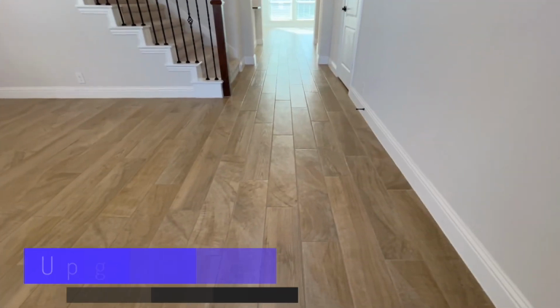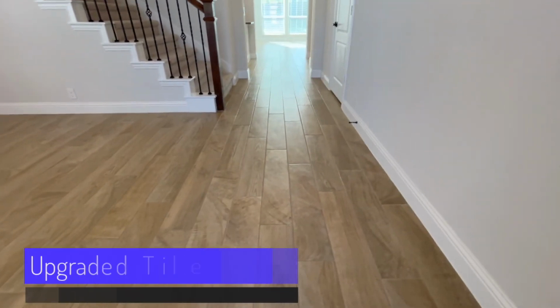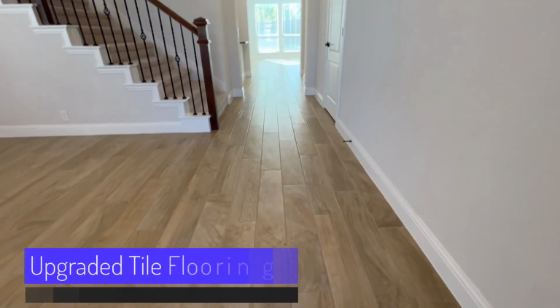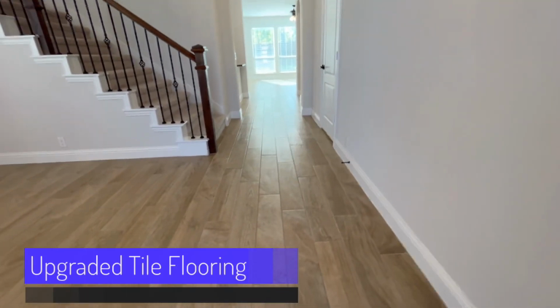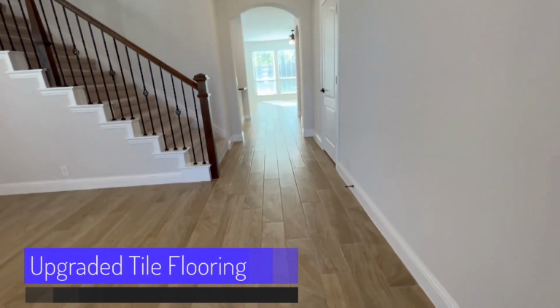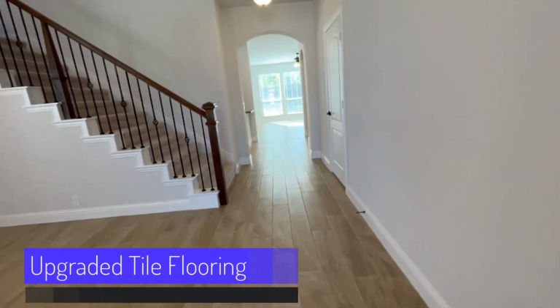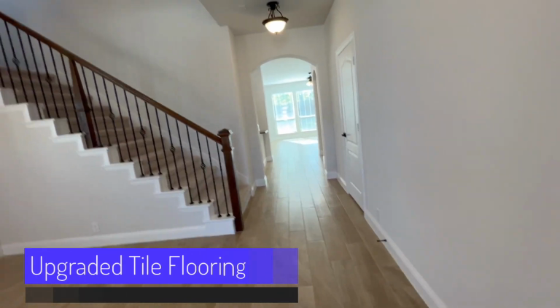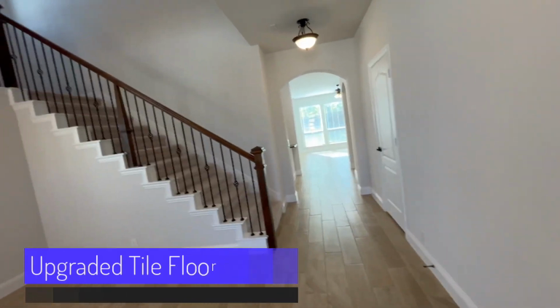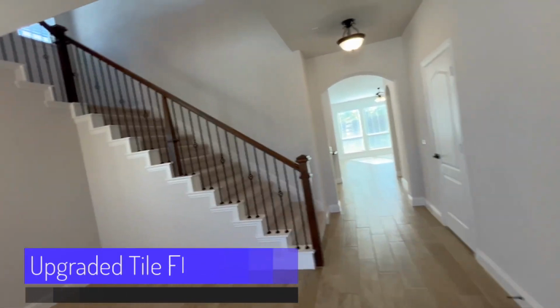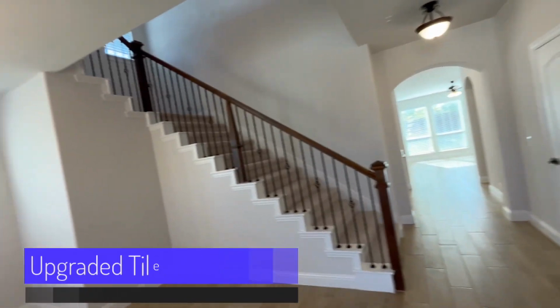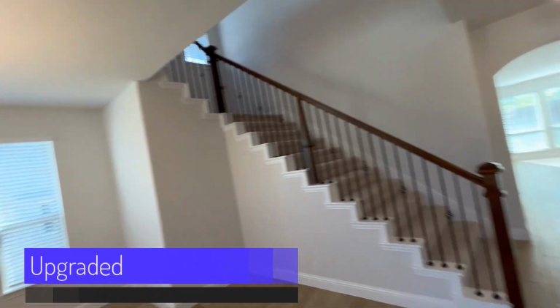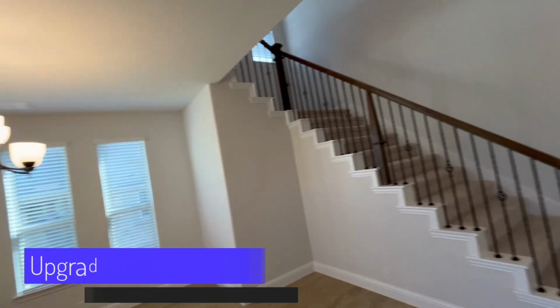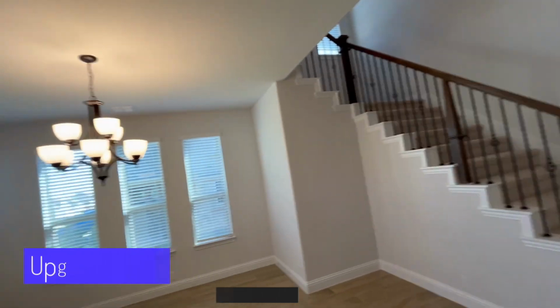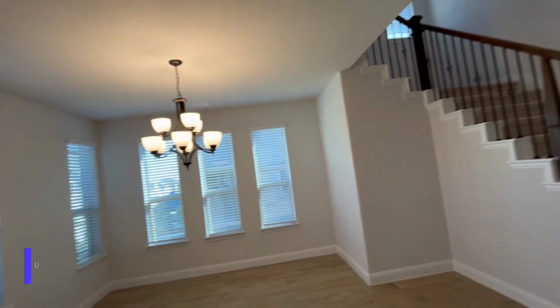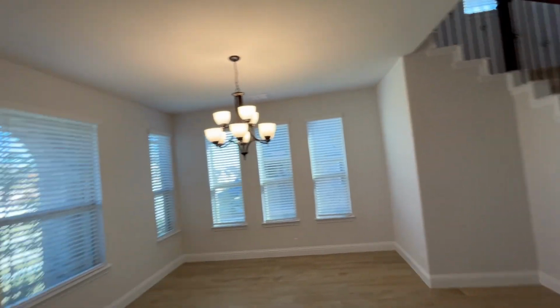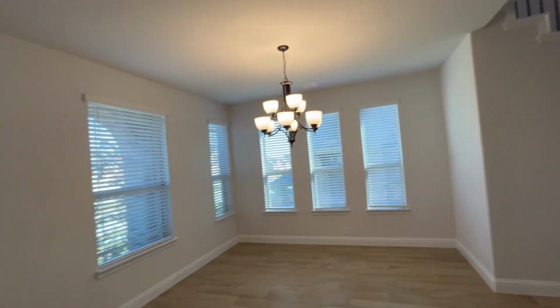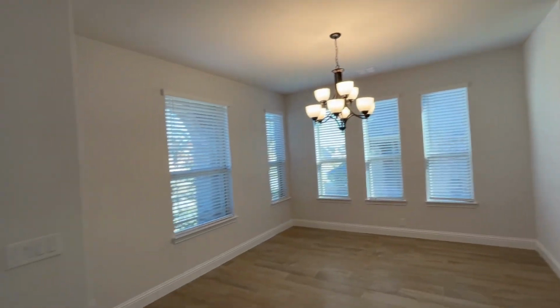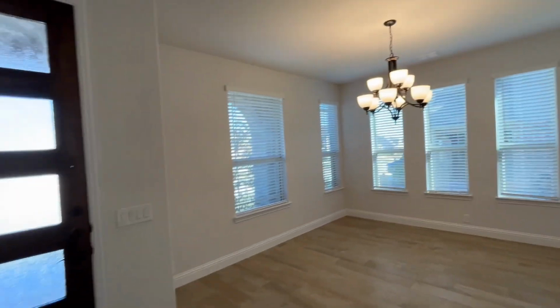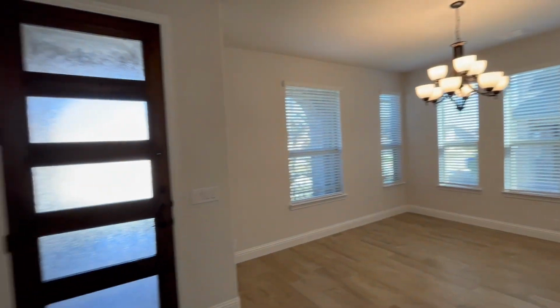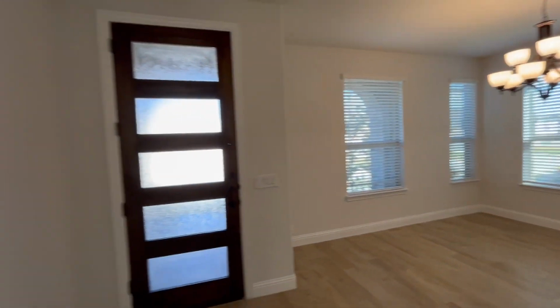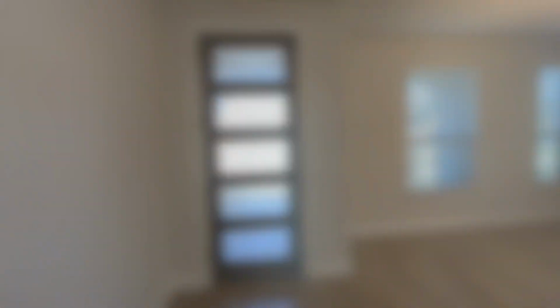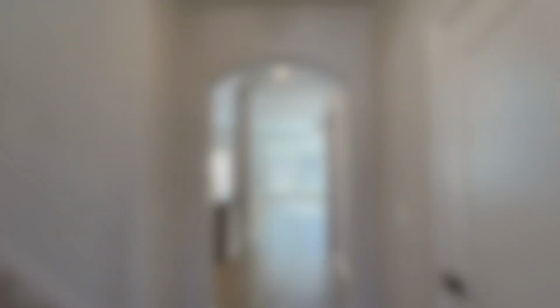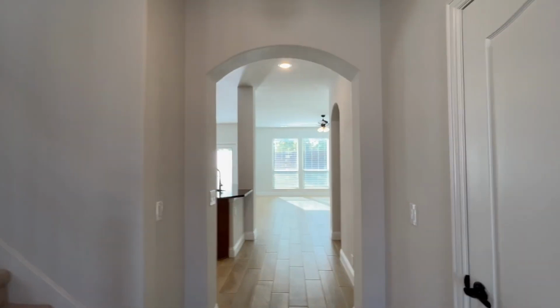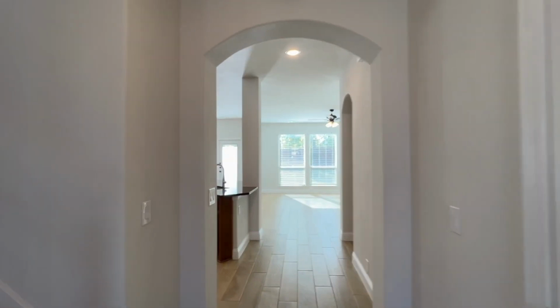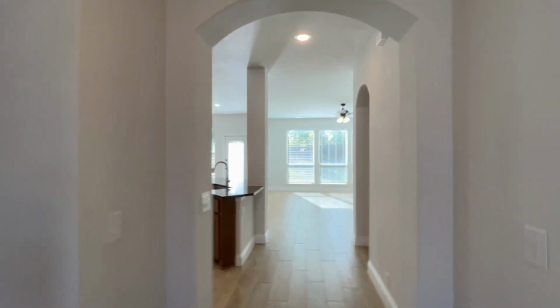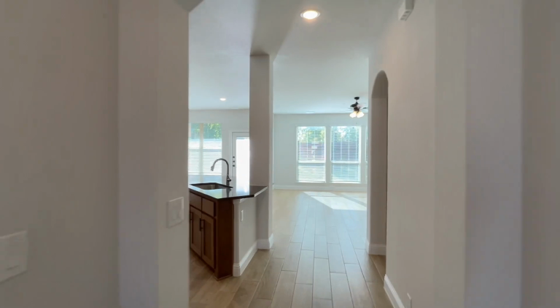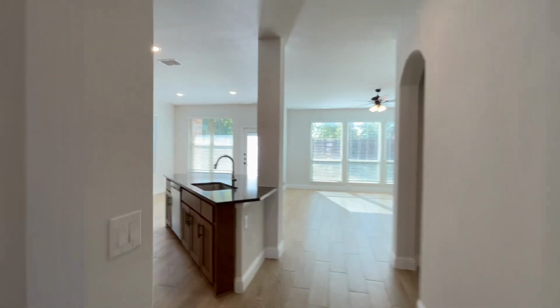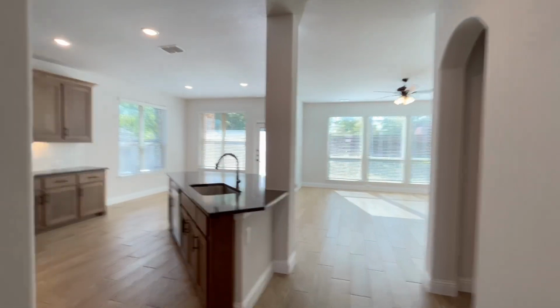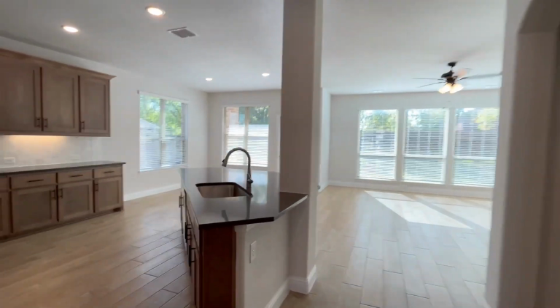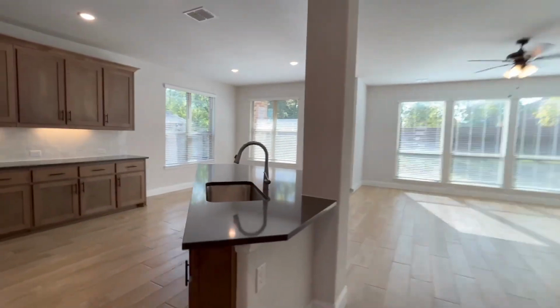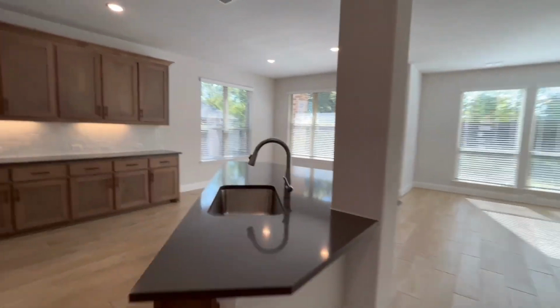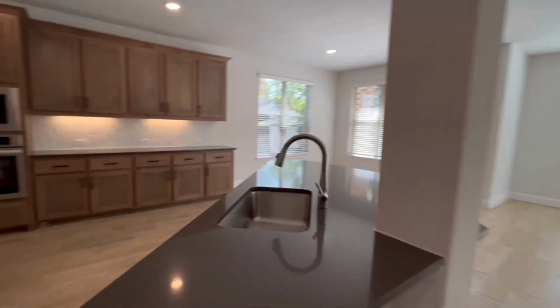Entering the home, we're greeted by this beautiful upgraded tile flooring, the stunning staircase, and this lovely dining area. Through this lovely archway is the gourmet style kitchen with large center island.